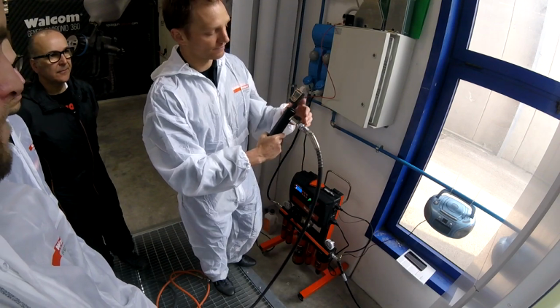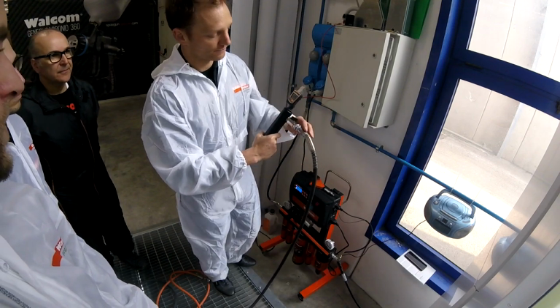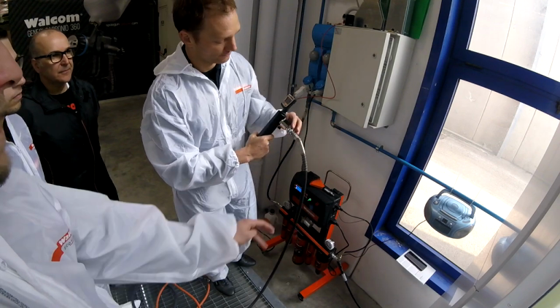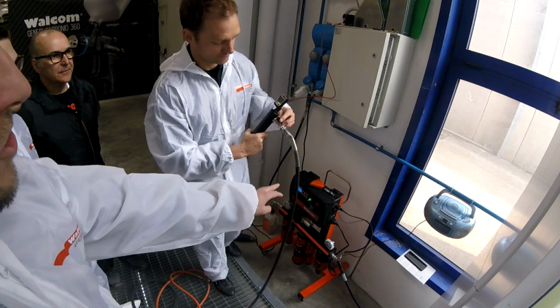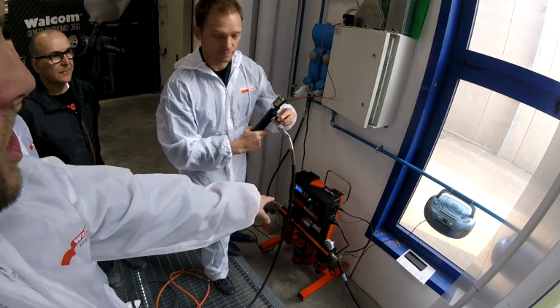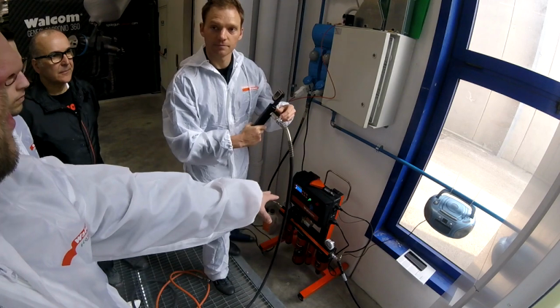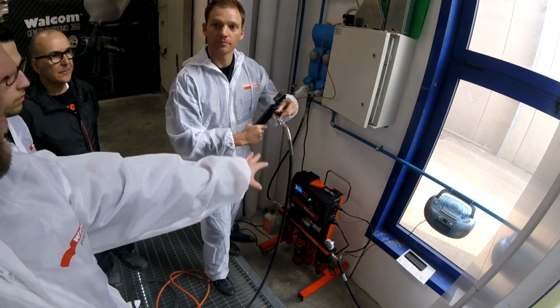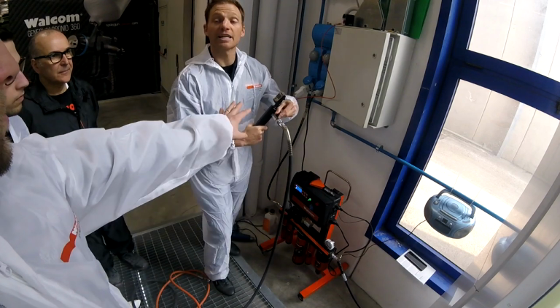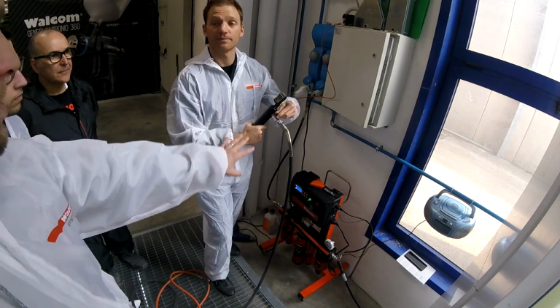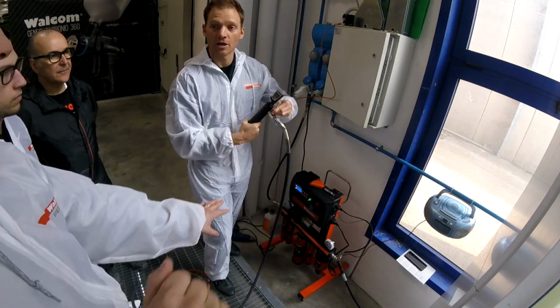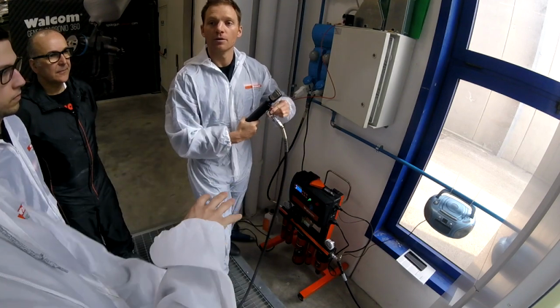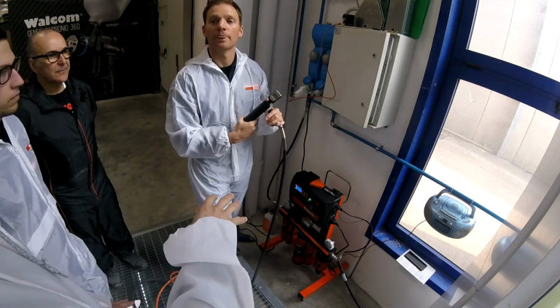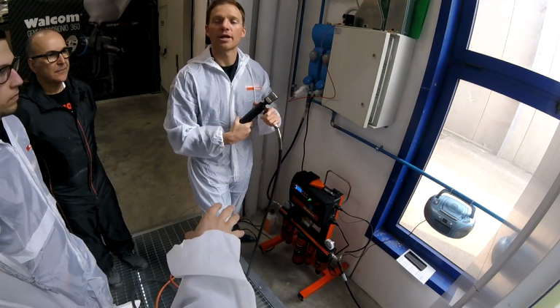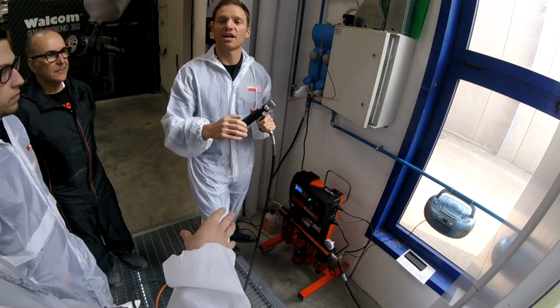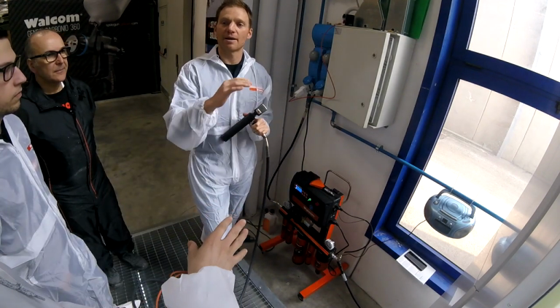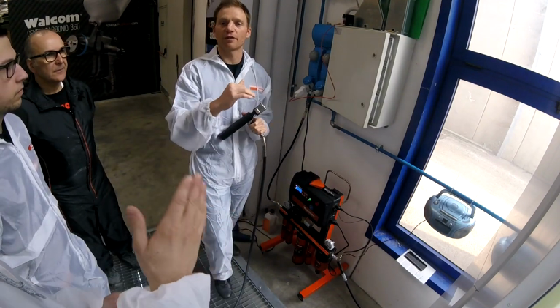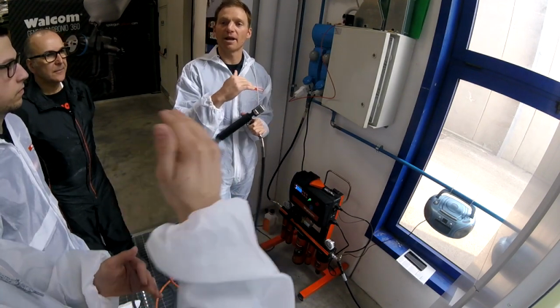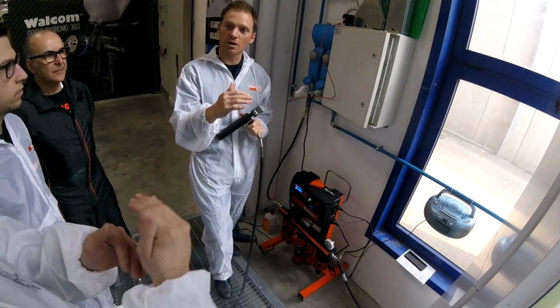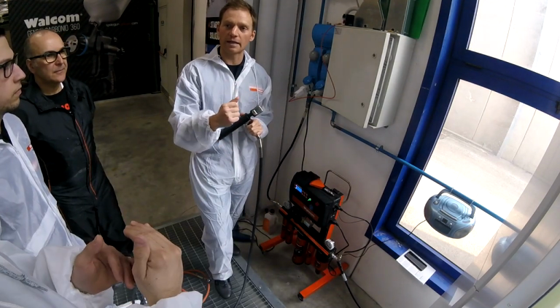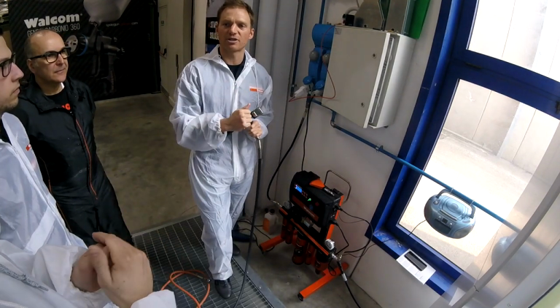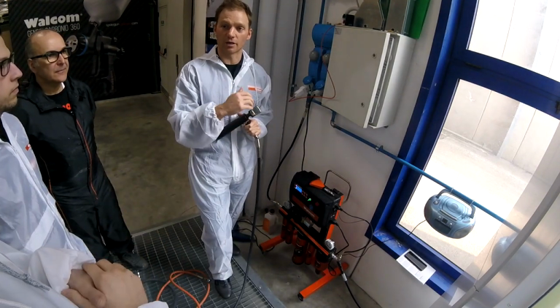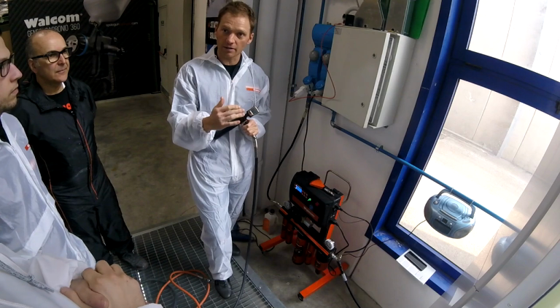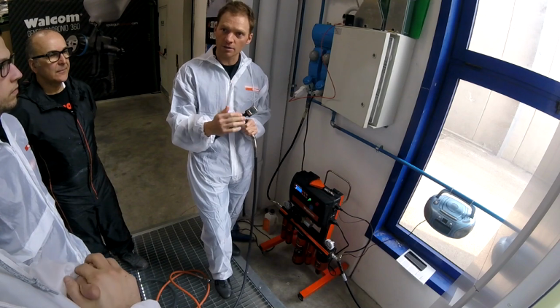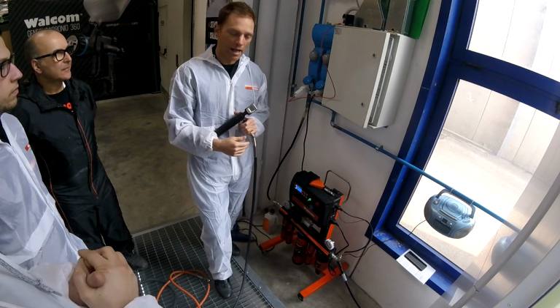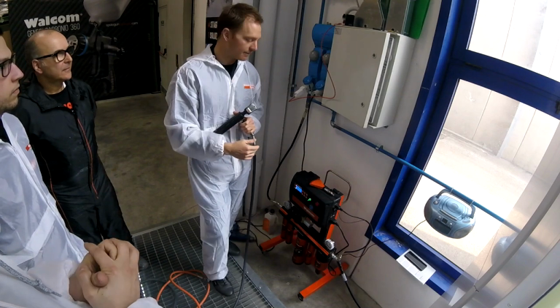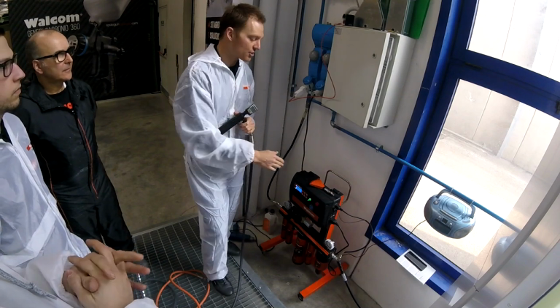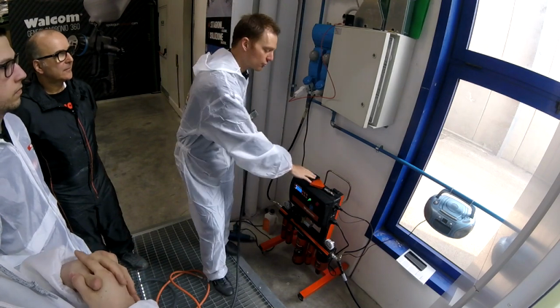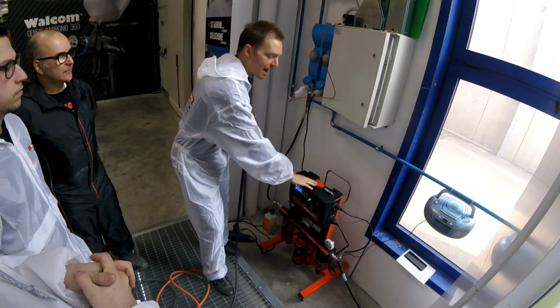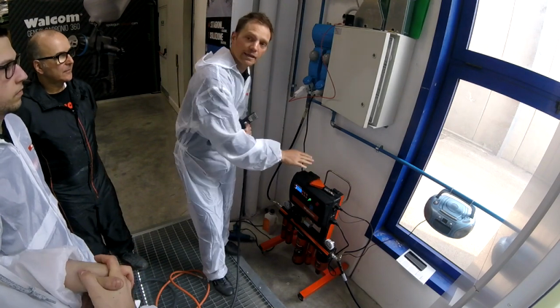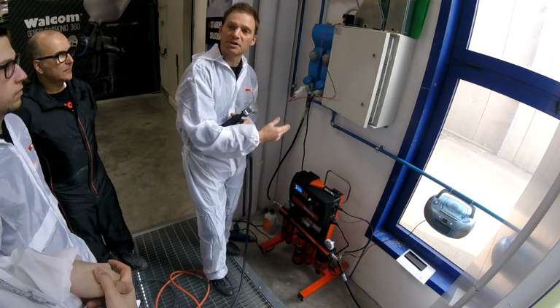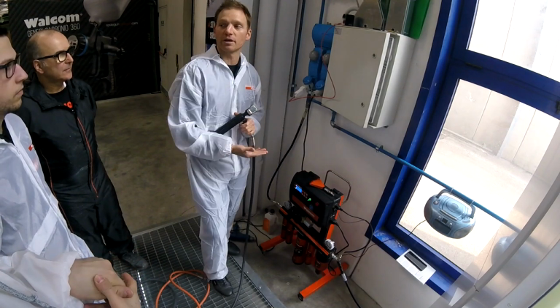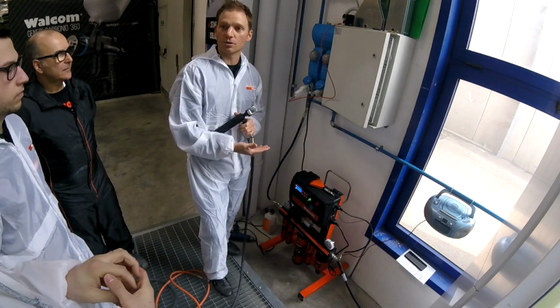You can adjust a temperature for base coat, a temperature for clear coat, and a temperature for drying in between coats.